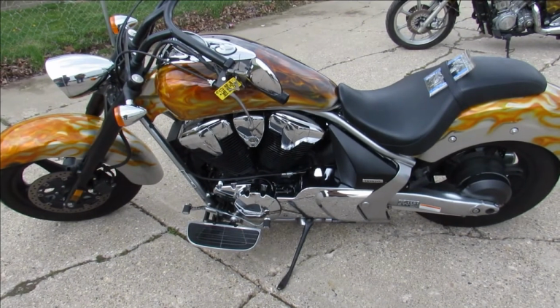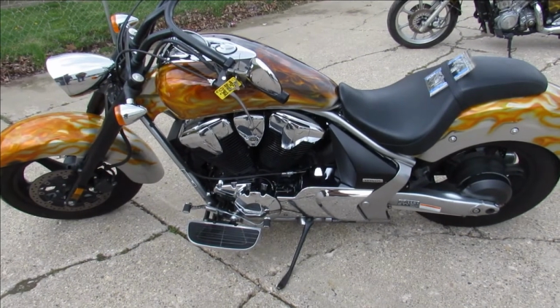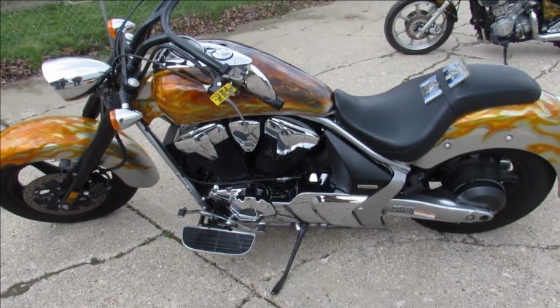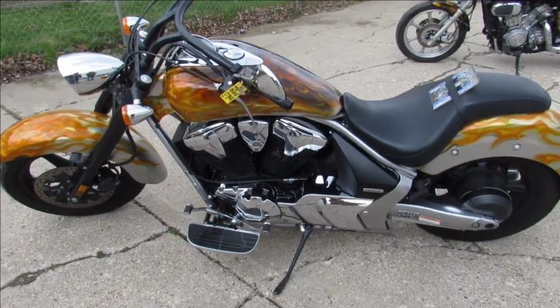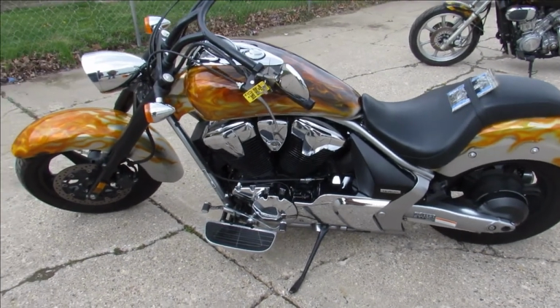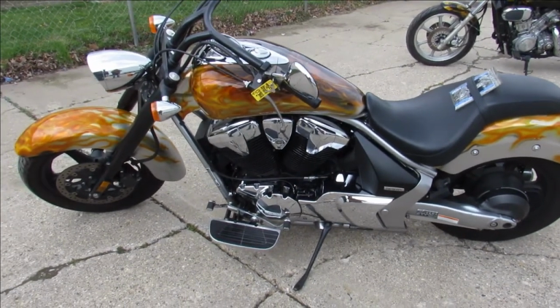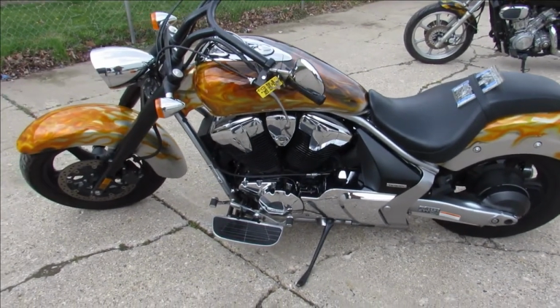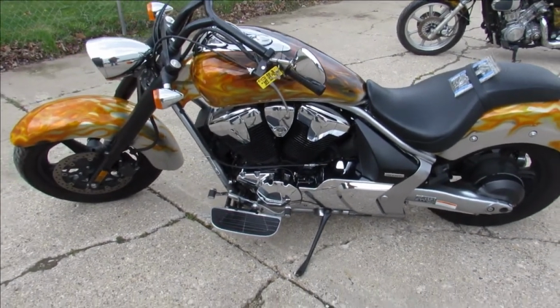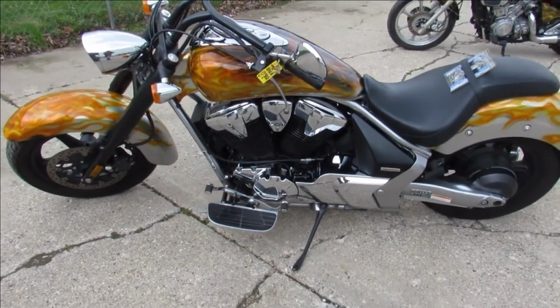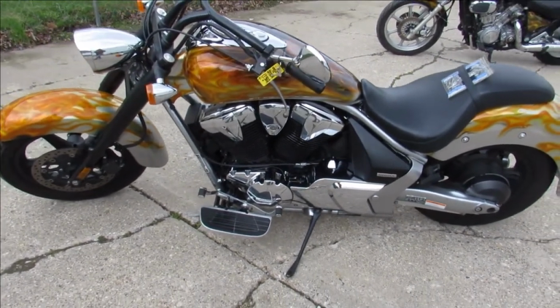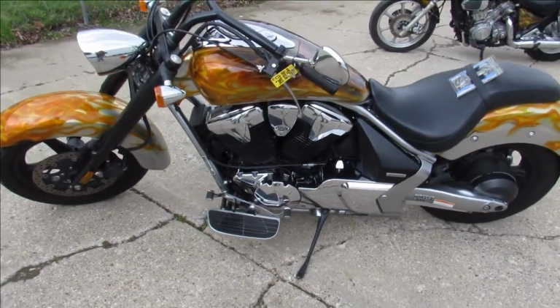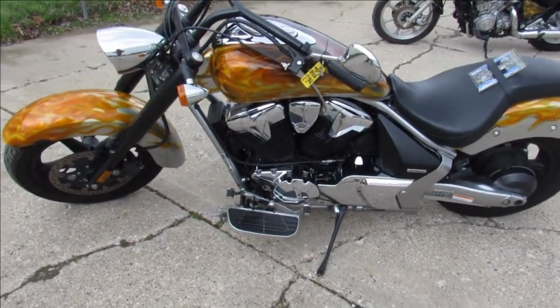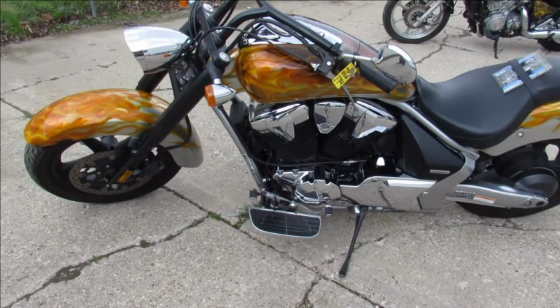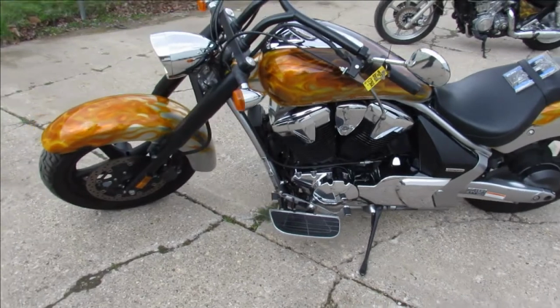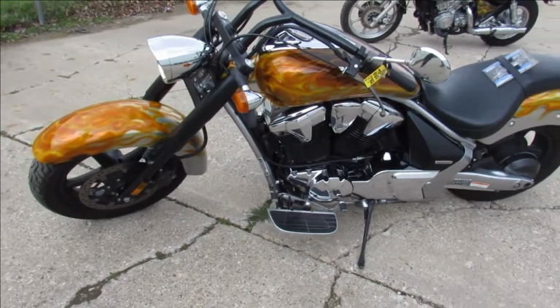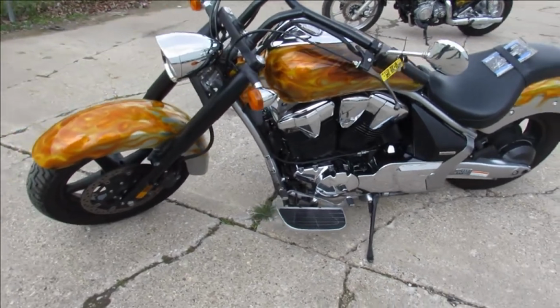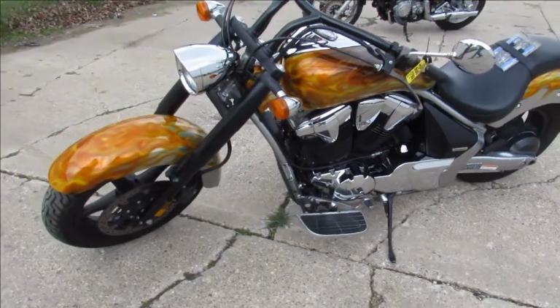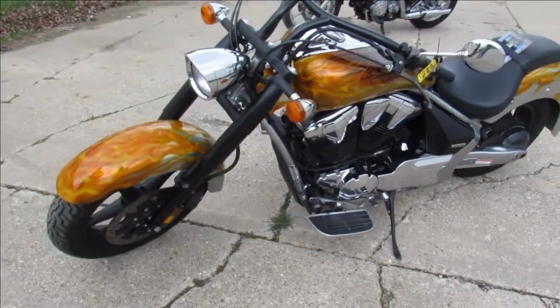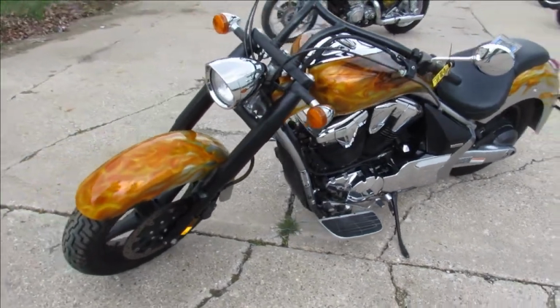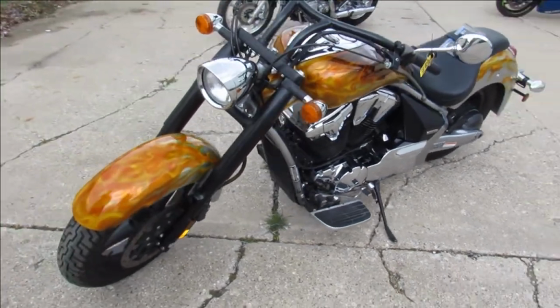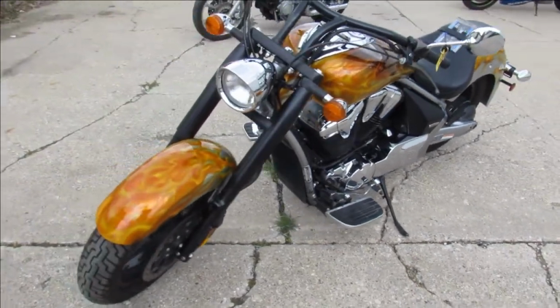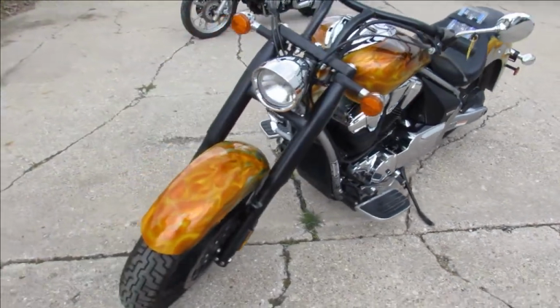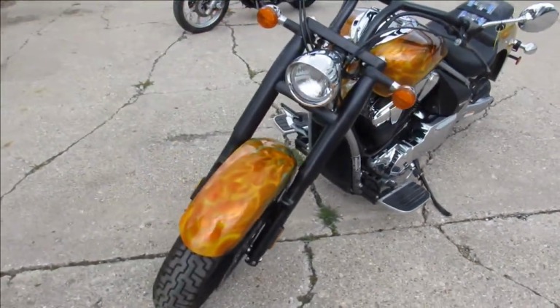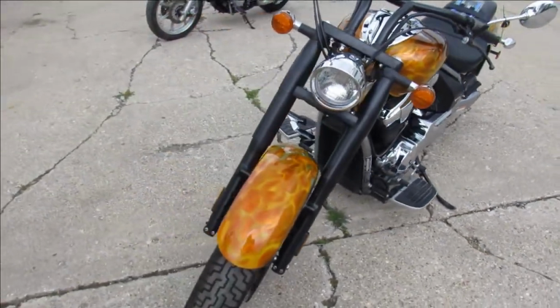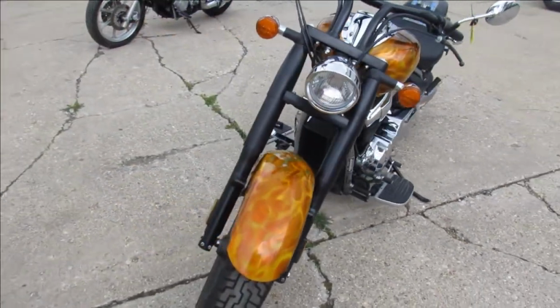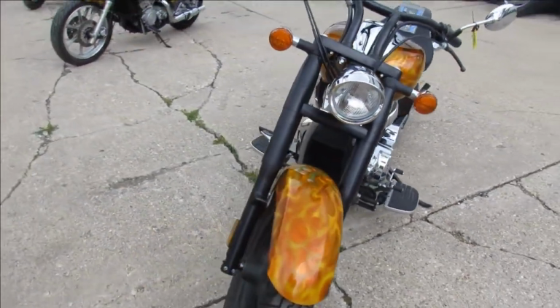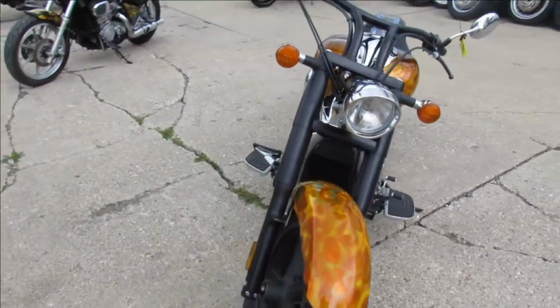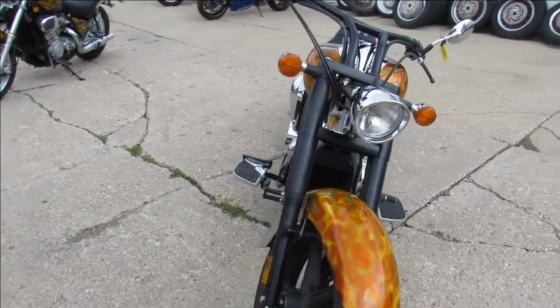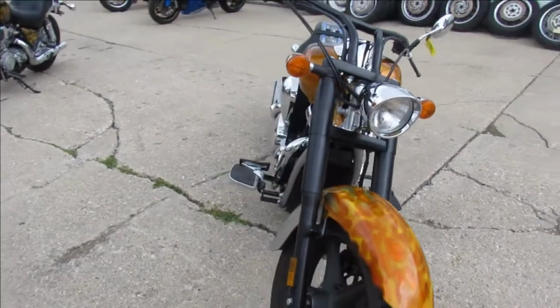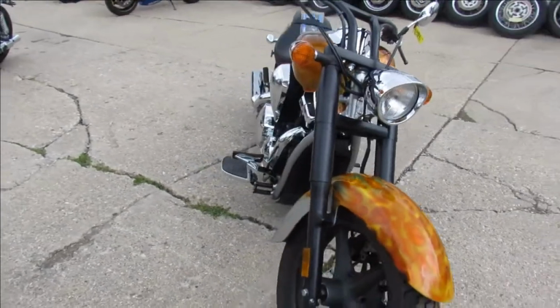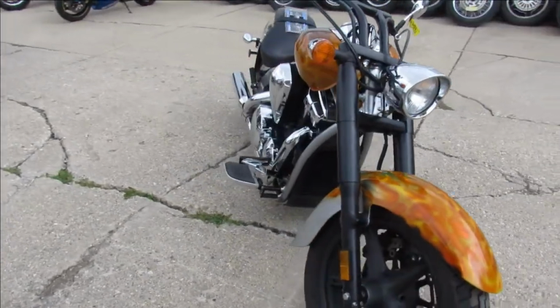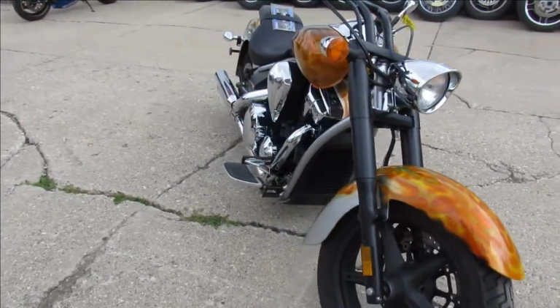Hey guys, it's ApprovalPowerSports.com here doing some videos on some bikes we just got in. Check this one out. It's a 14 Honda Interstate 1300 for sale, only has 12,741 miles.